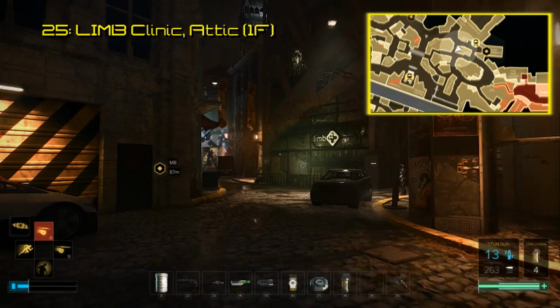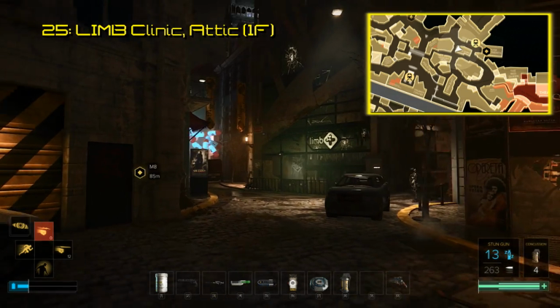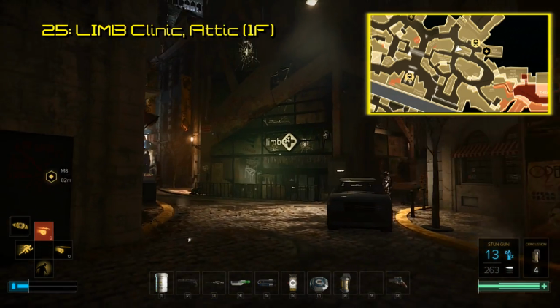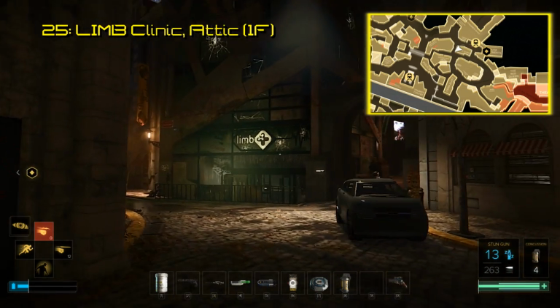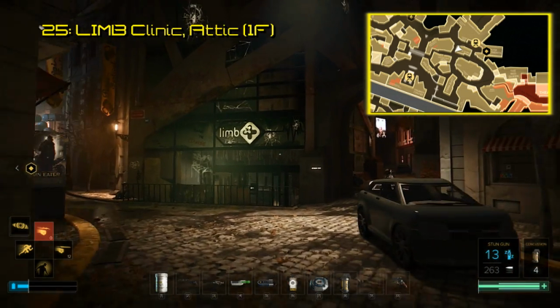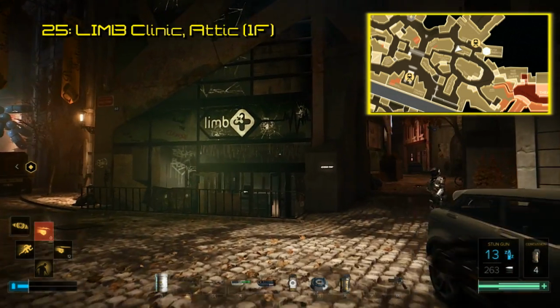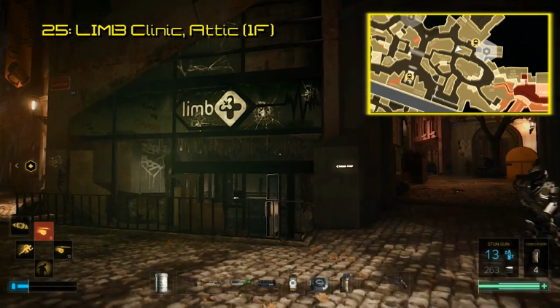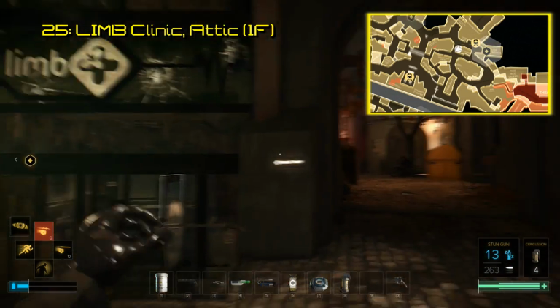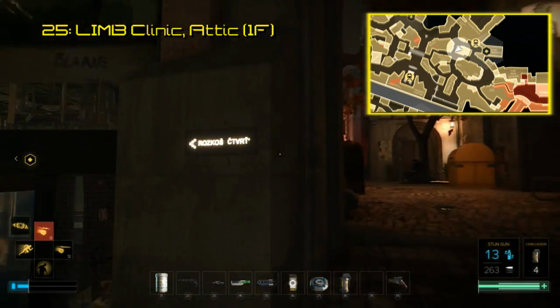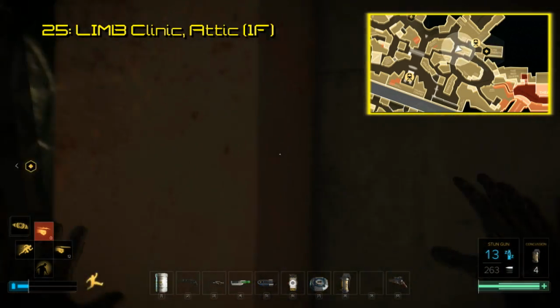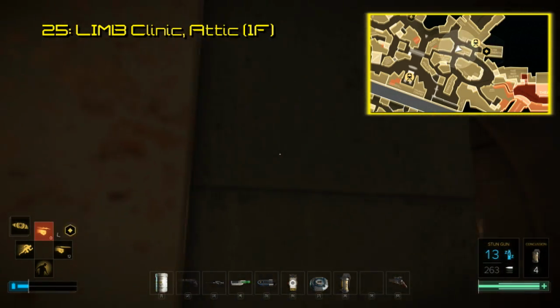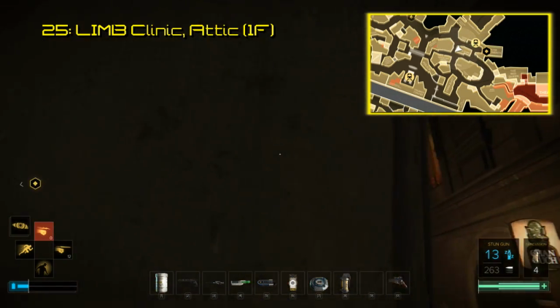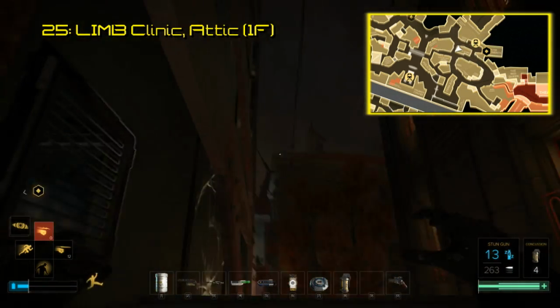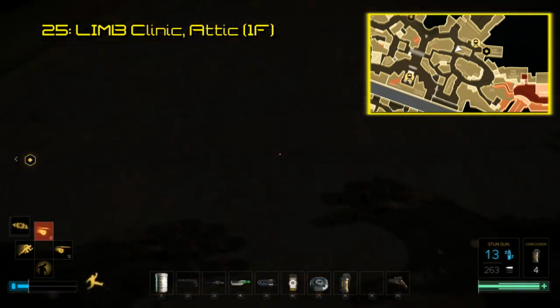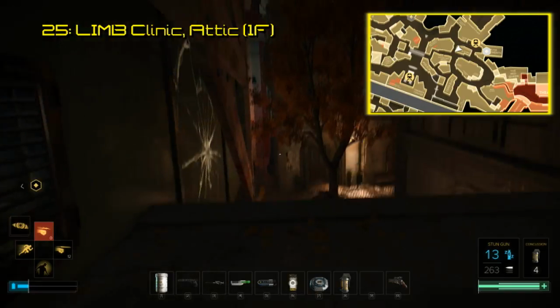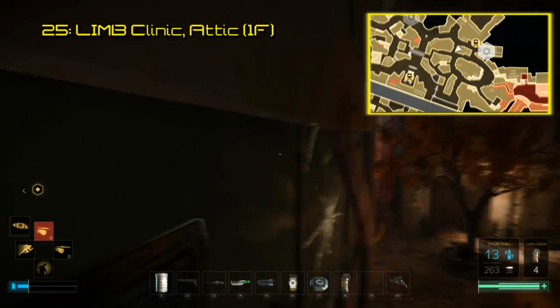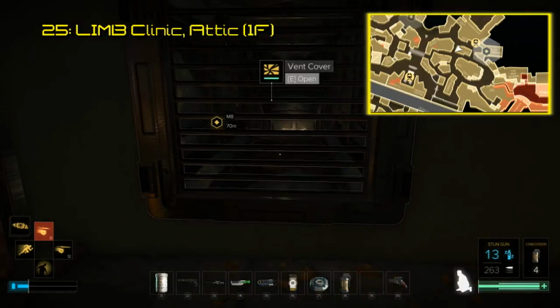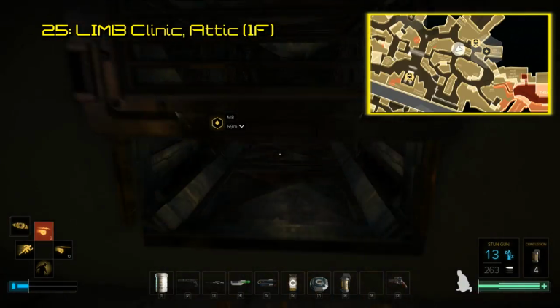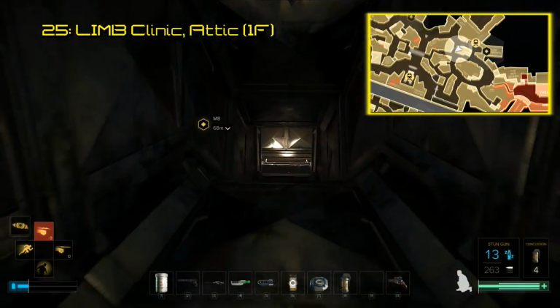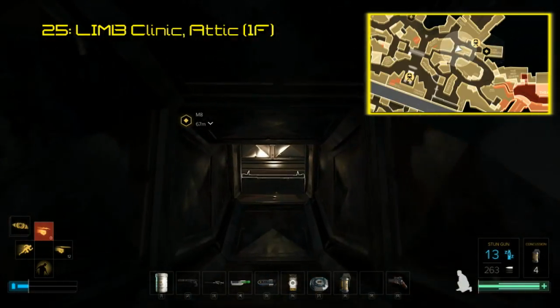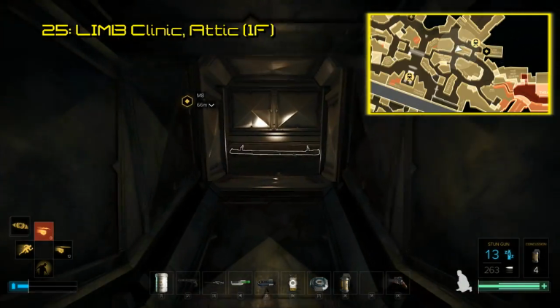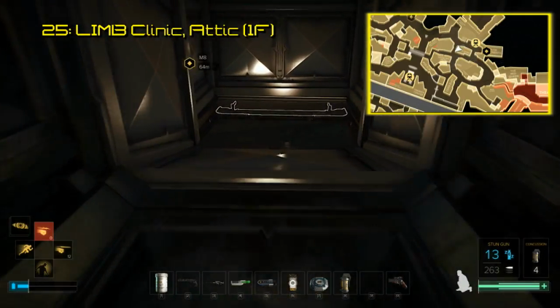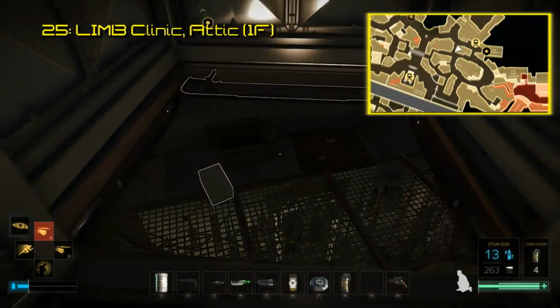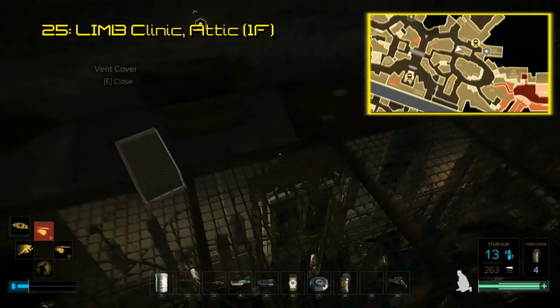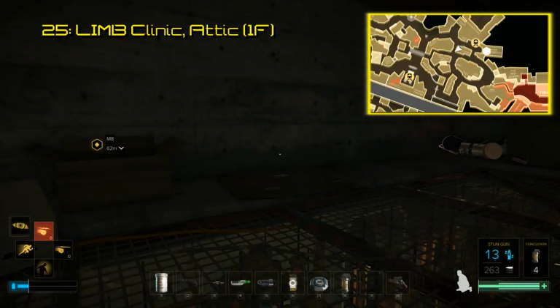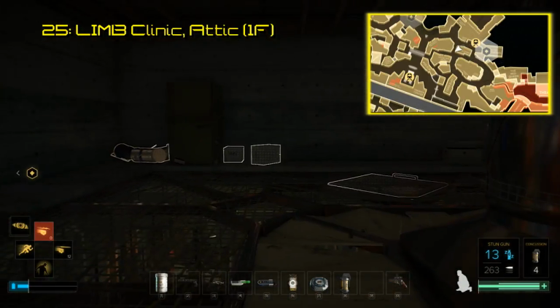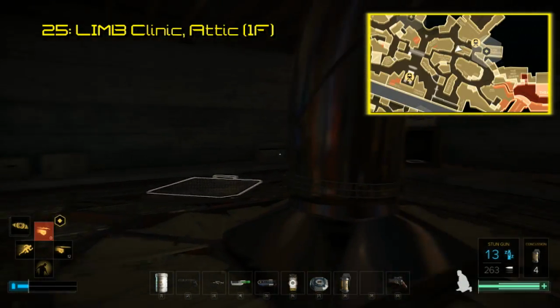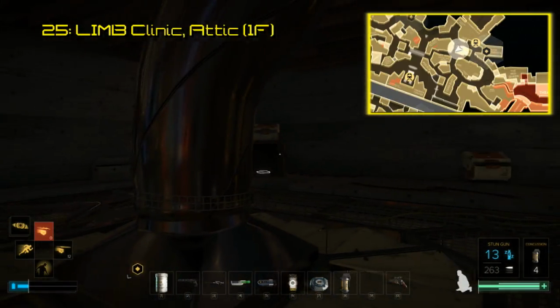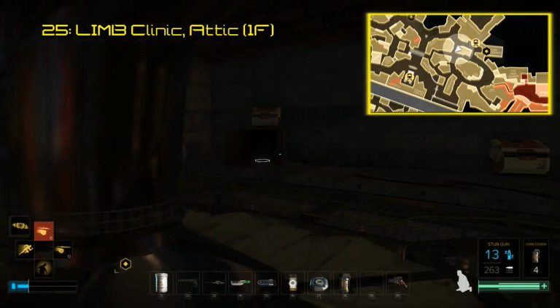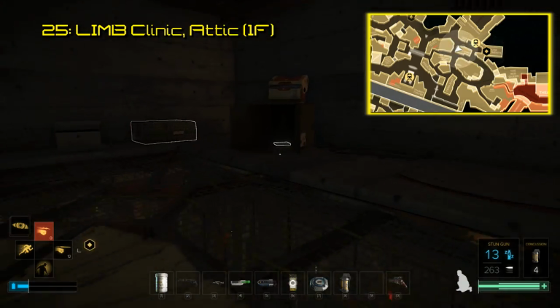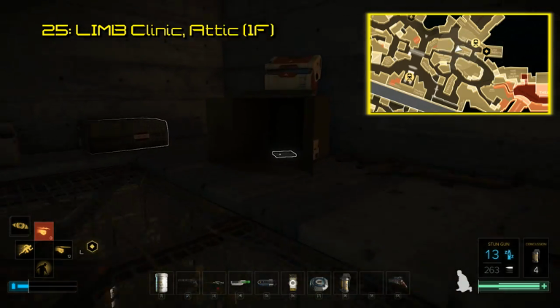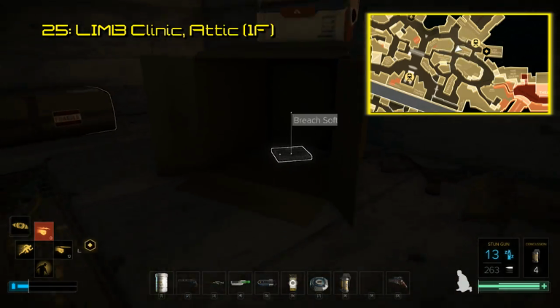South of Chicanes Place is the abandoned Lim Clinic, which is where you'll find software number 25. Get into the clinic's attic, and you'll see several things worth grabbing. The Breach software is inside the cardboard box that has the medical cooler on top of it.